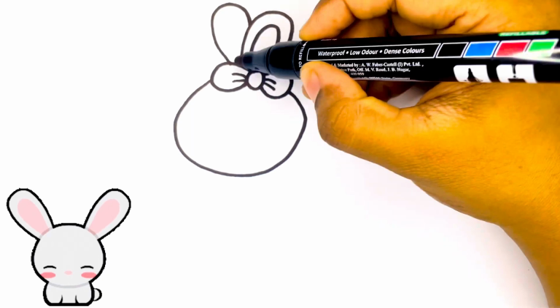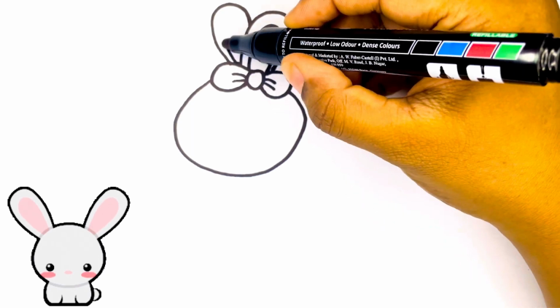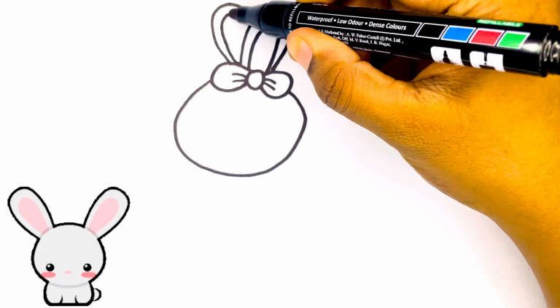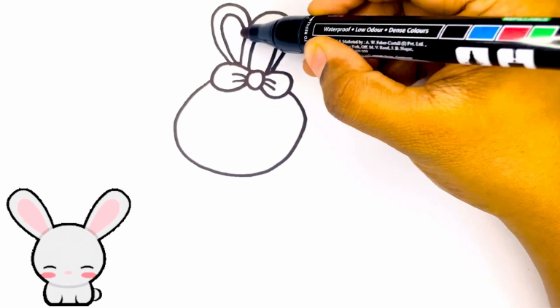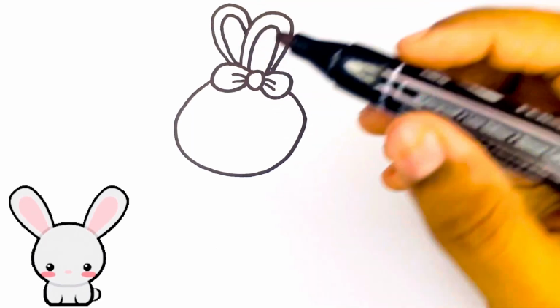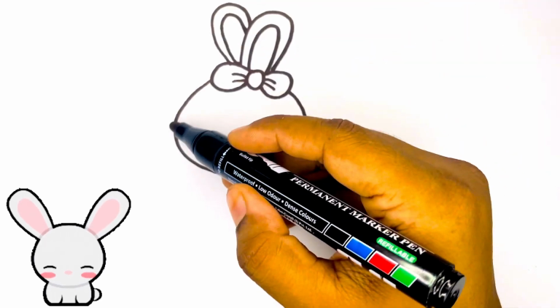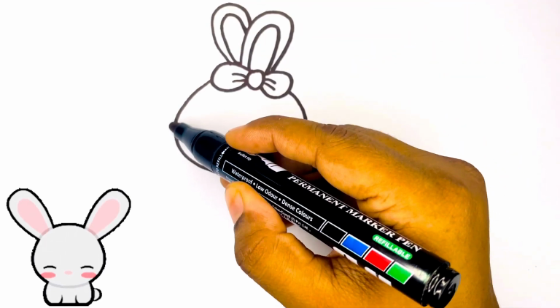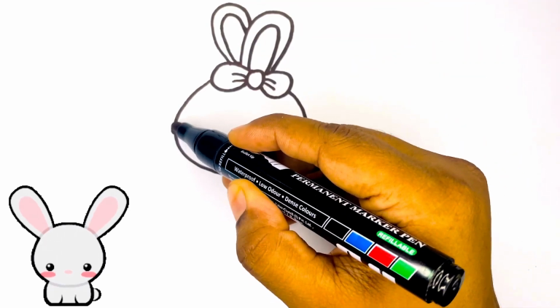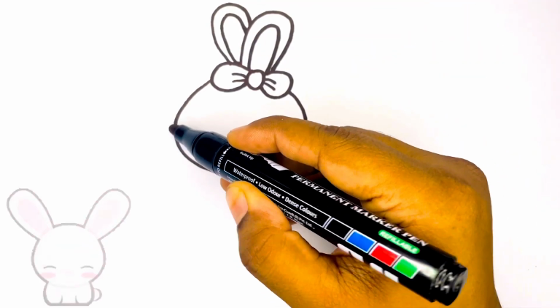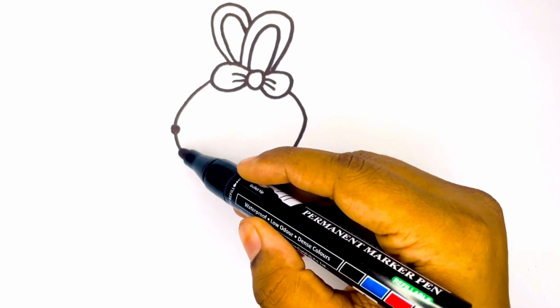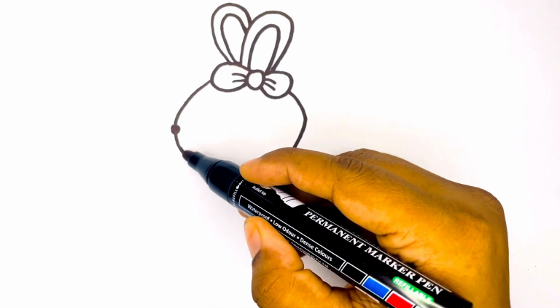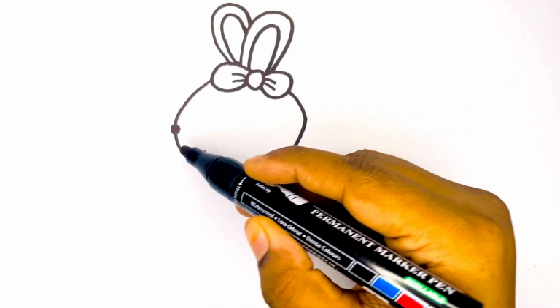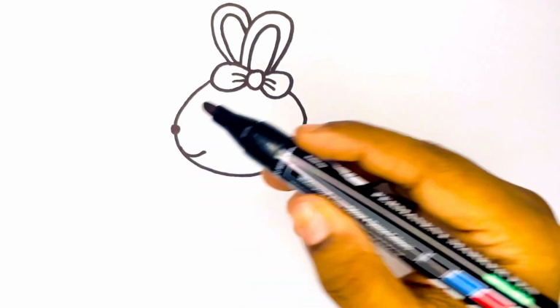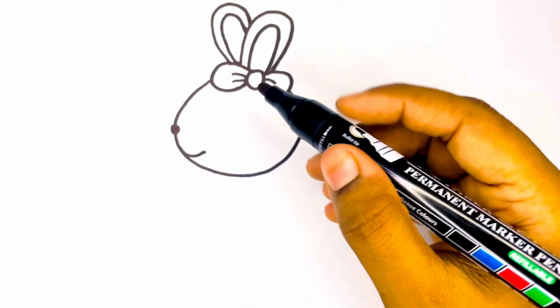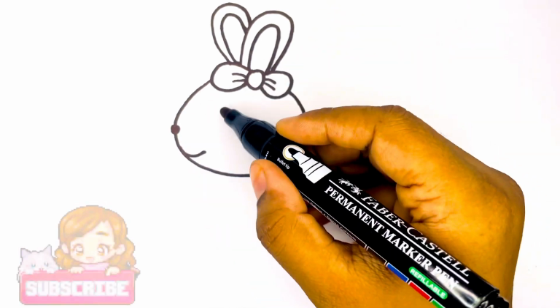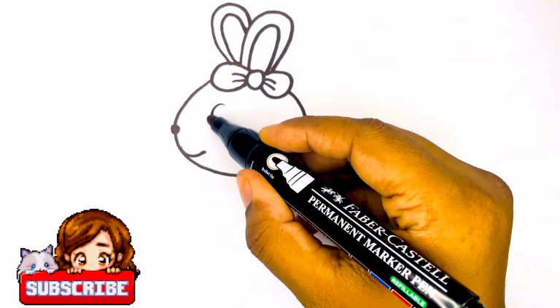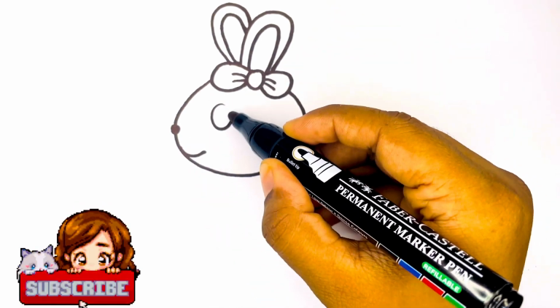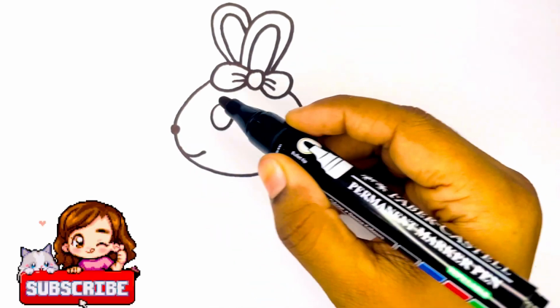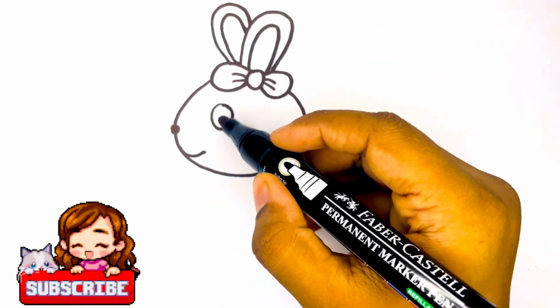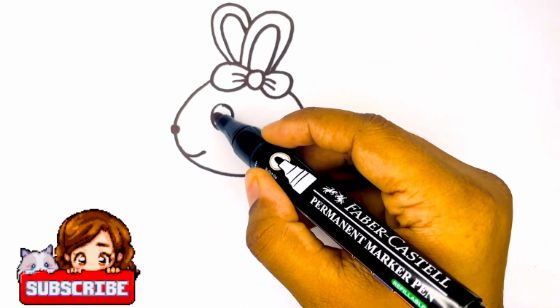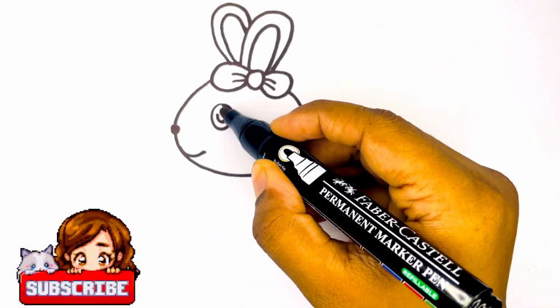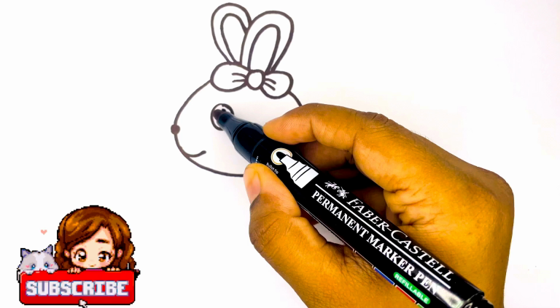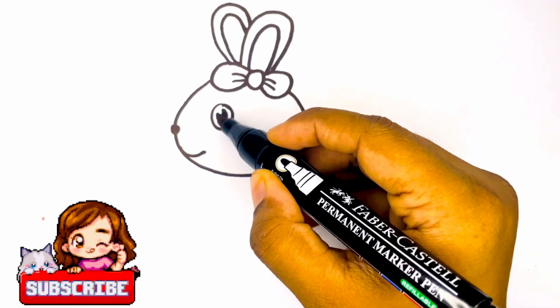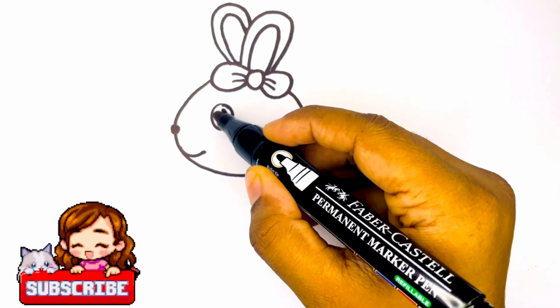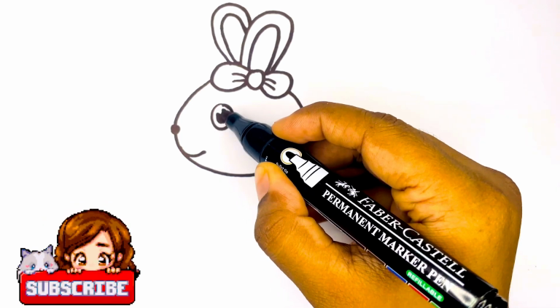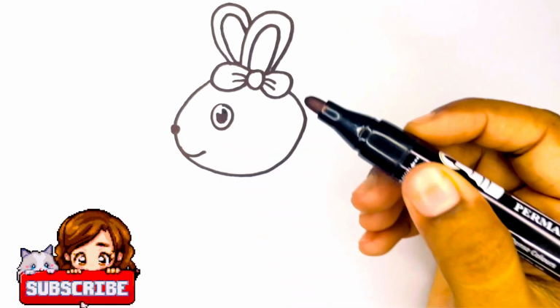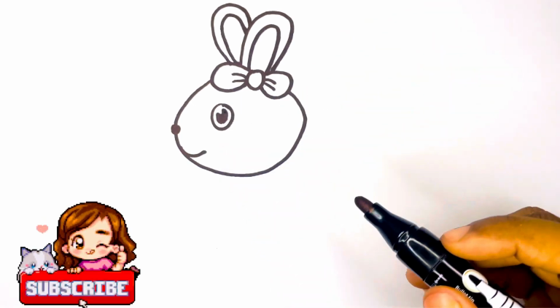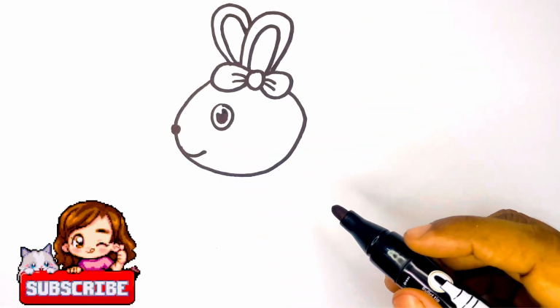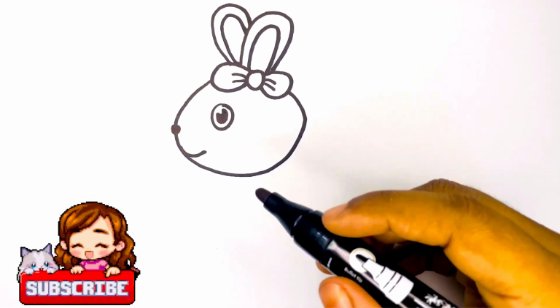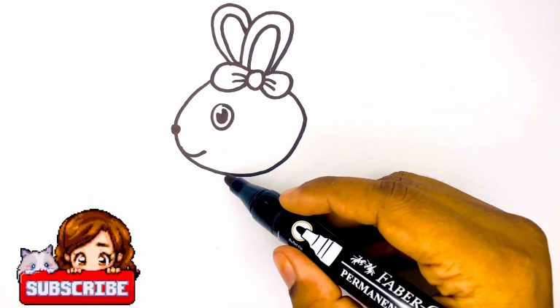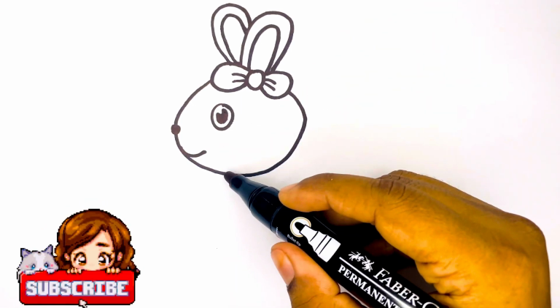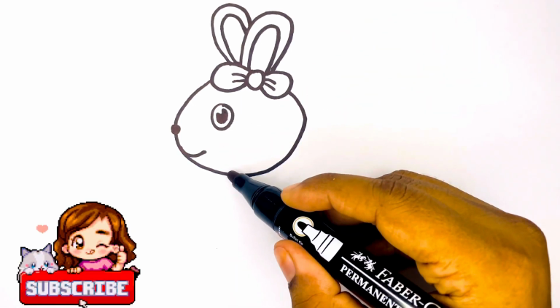Now I am drawing its ears. Here comes the eye and the body.